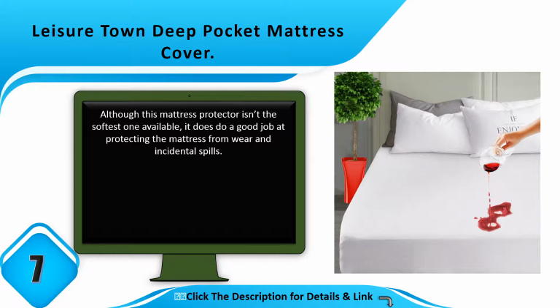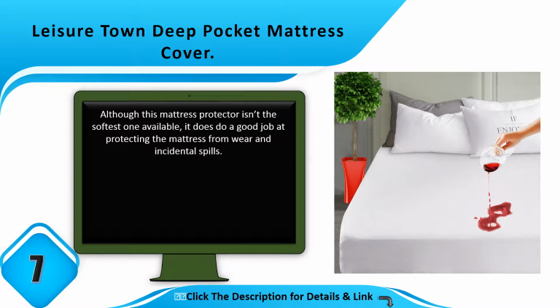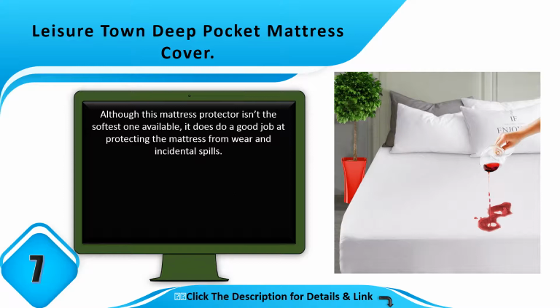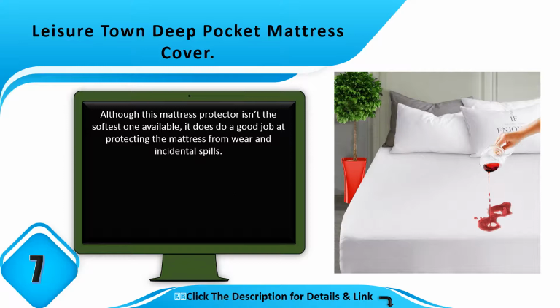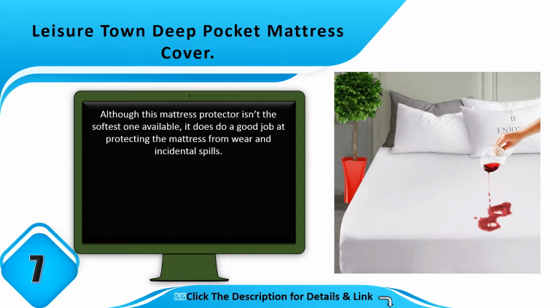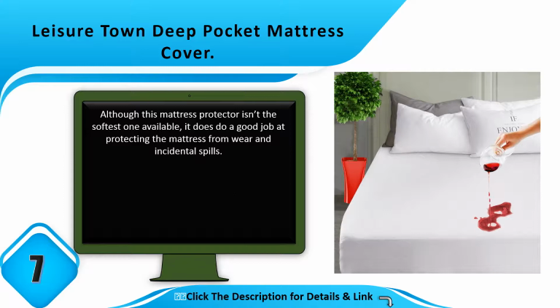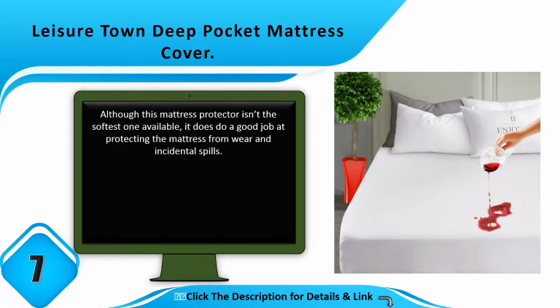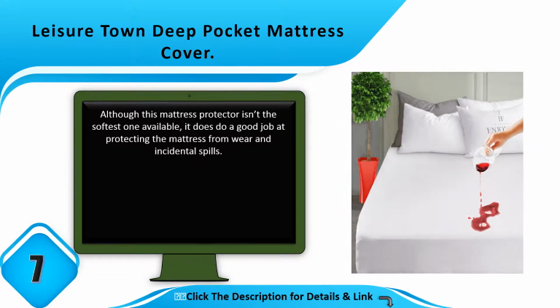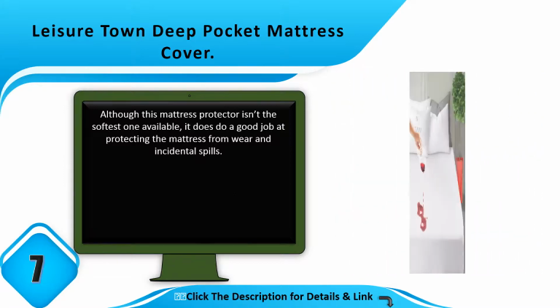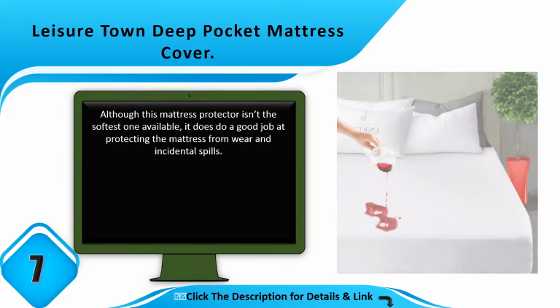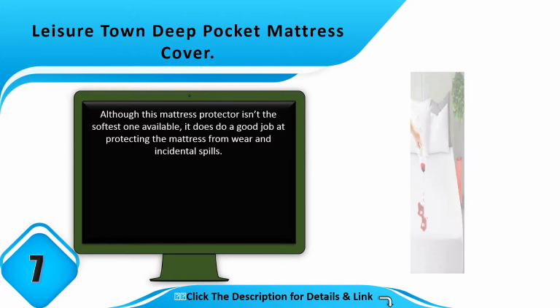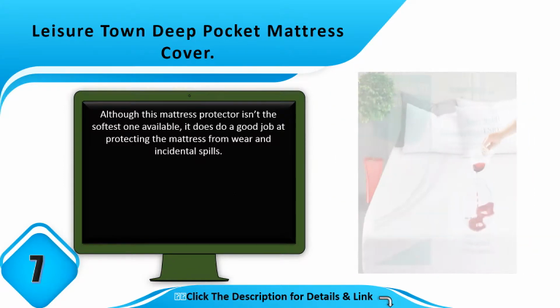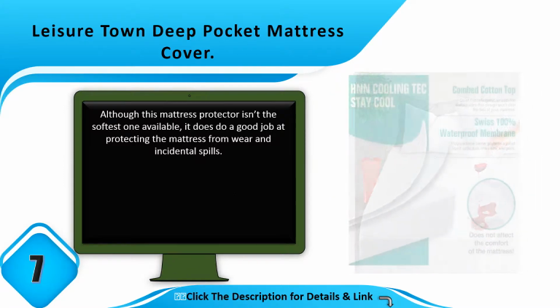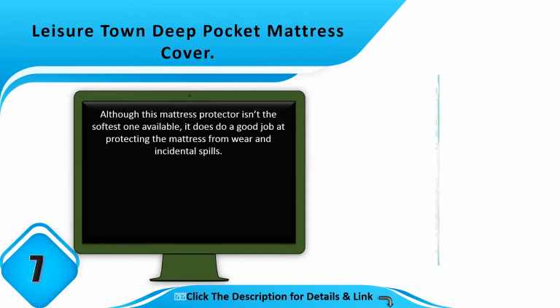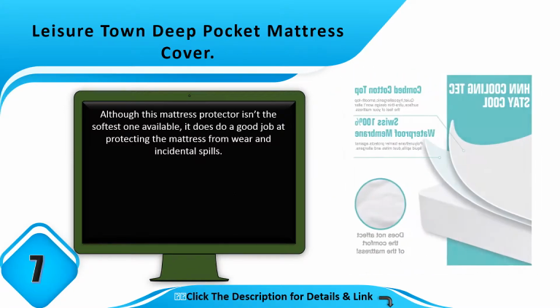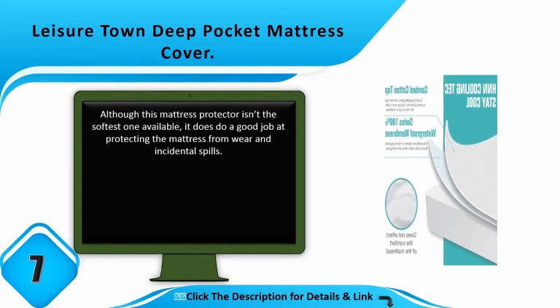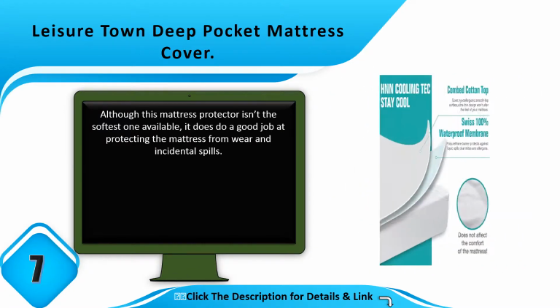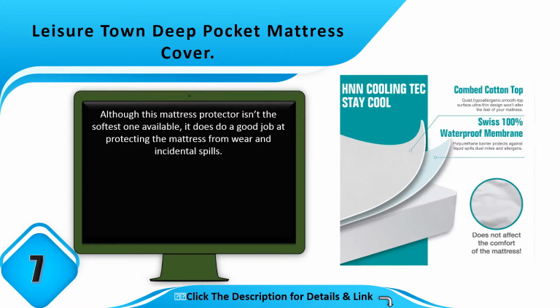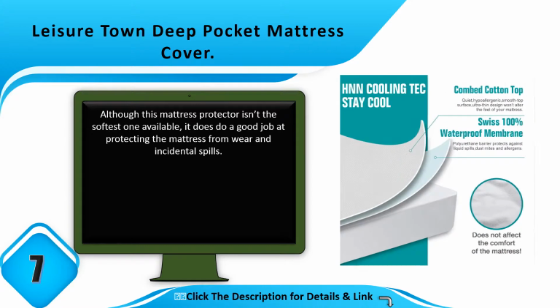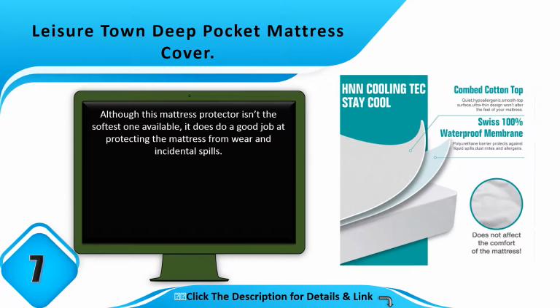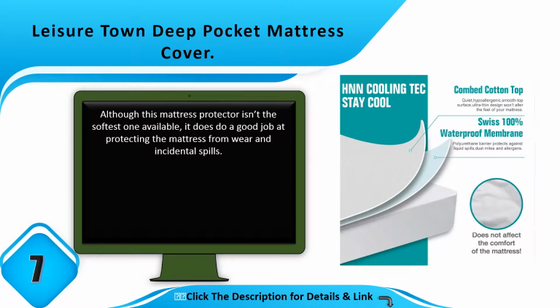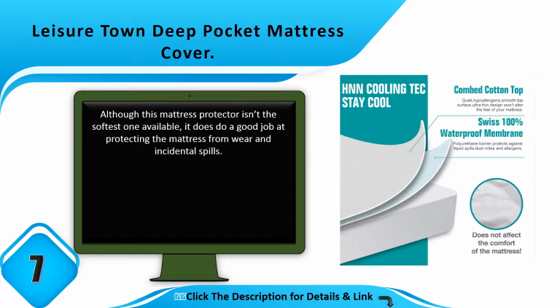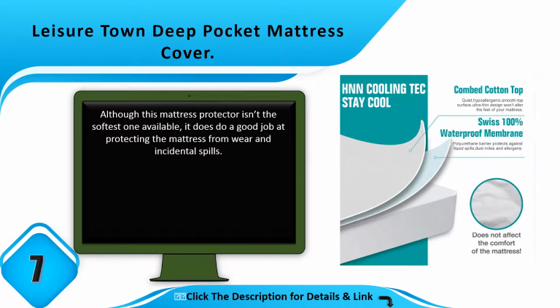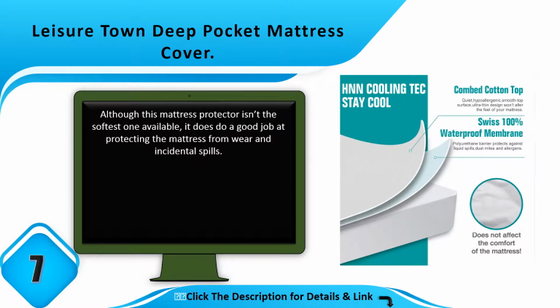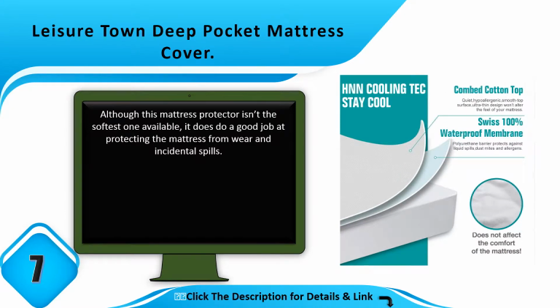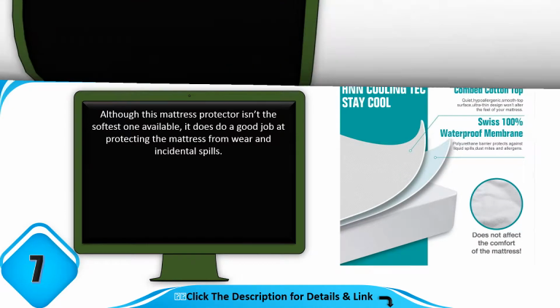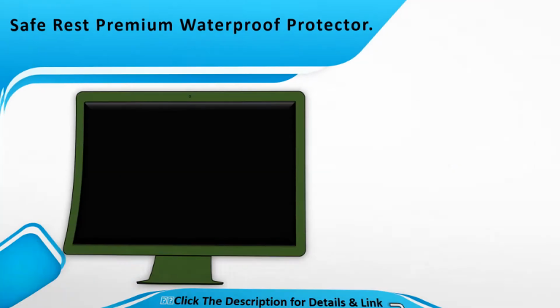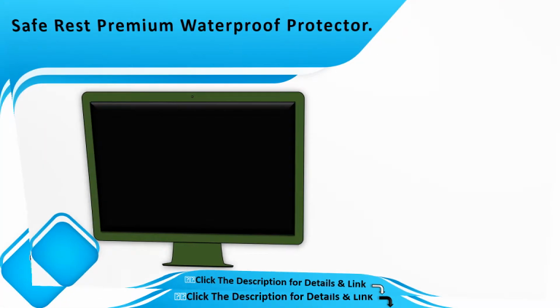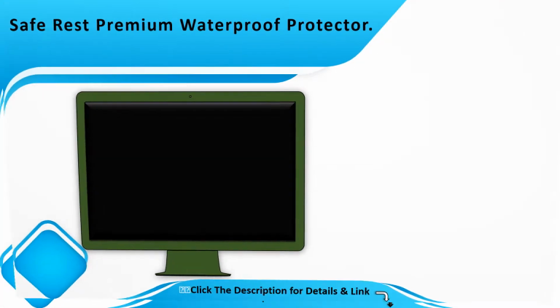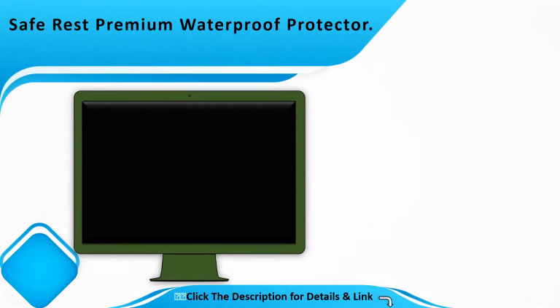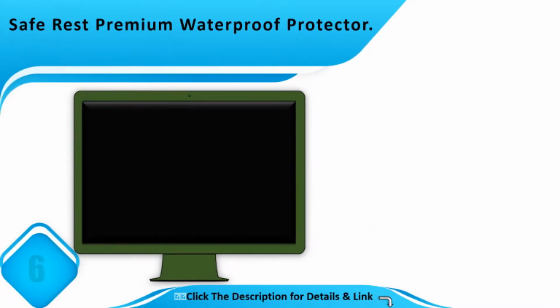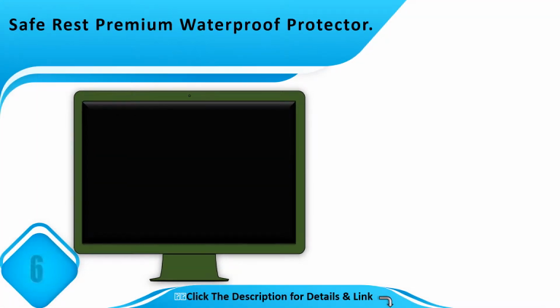Number 7: Leisure Town Deep Pocket Mattress Cover. Although this mattress protector isn't the softest one available, it does do a good job at protecting the mattress from wear and incidental spills.